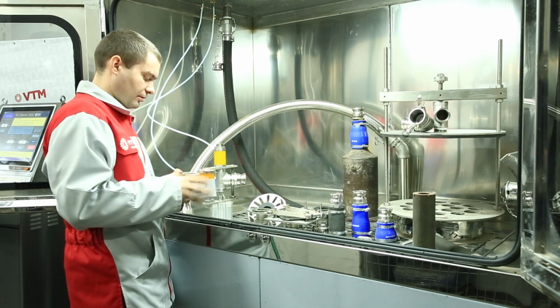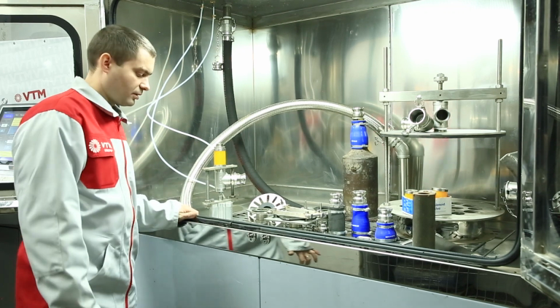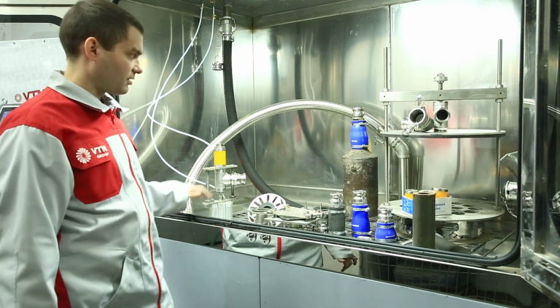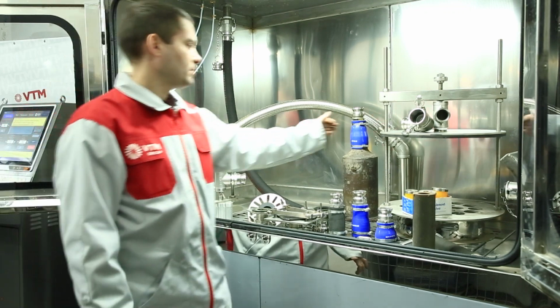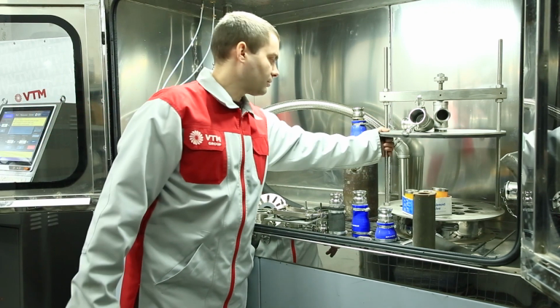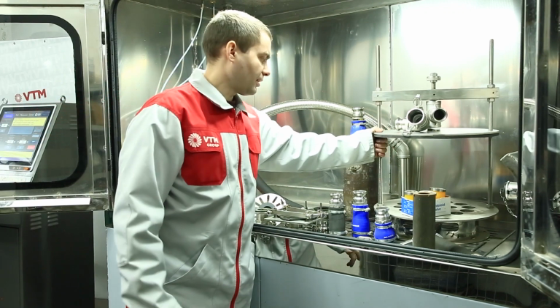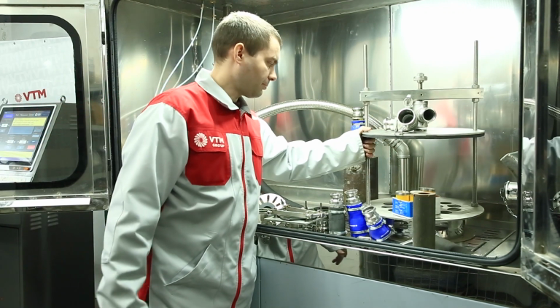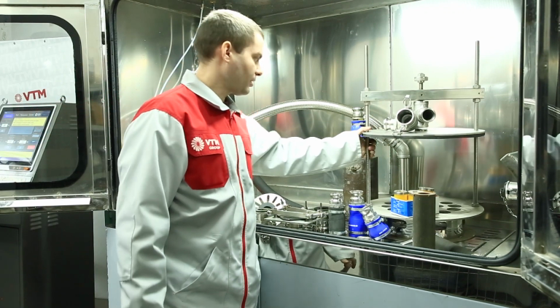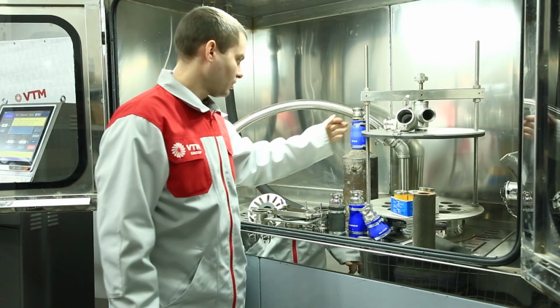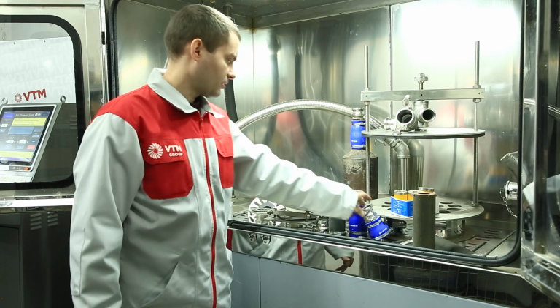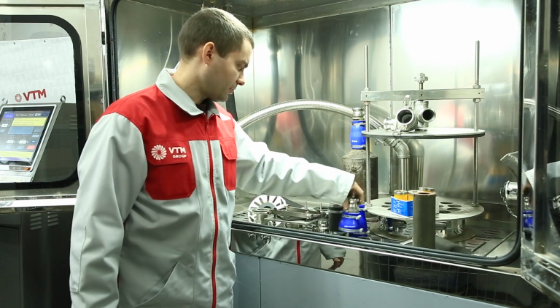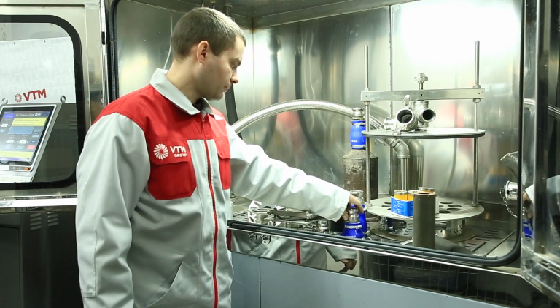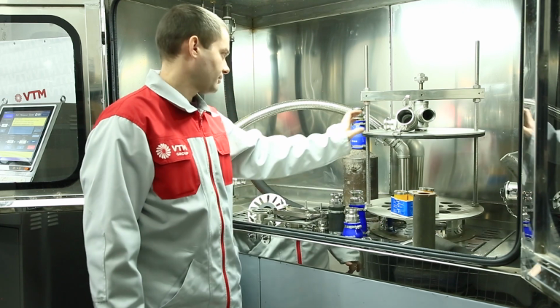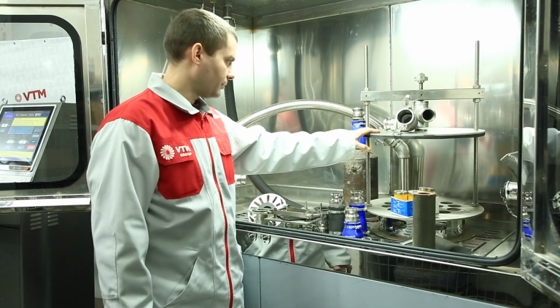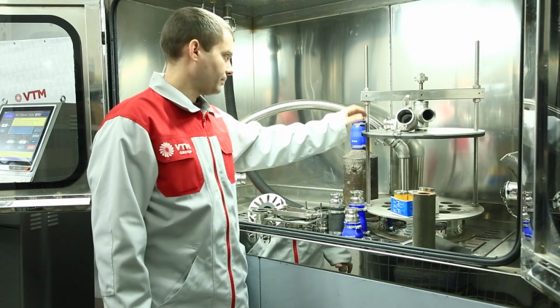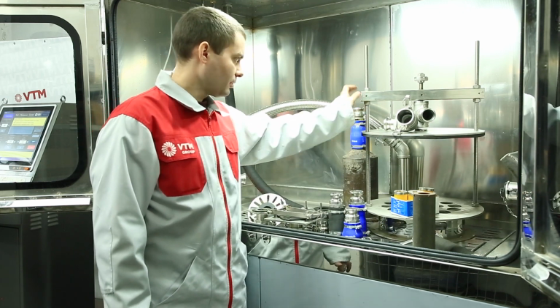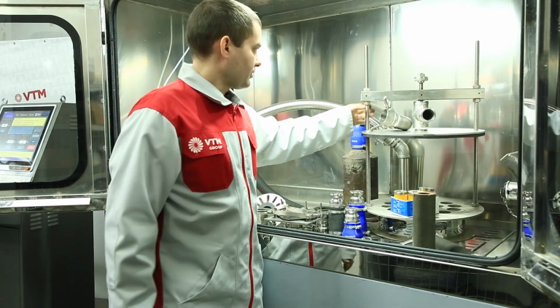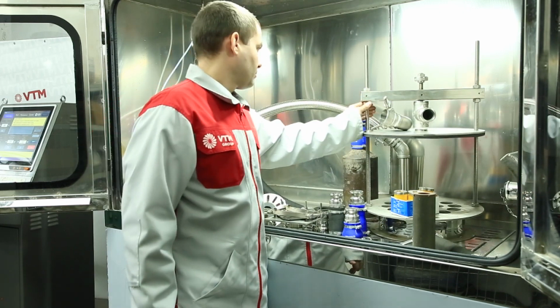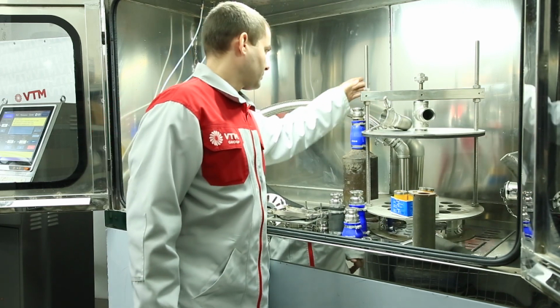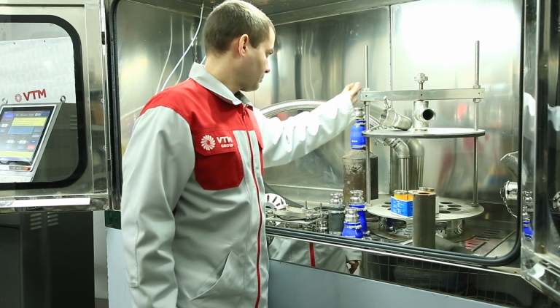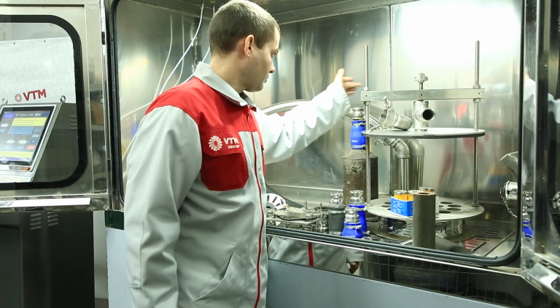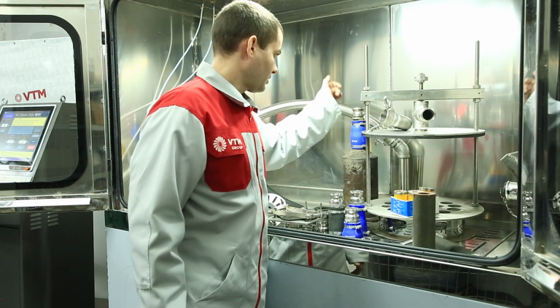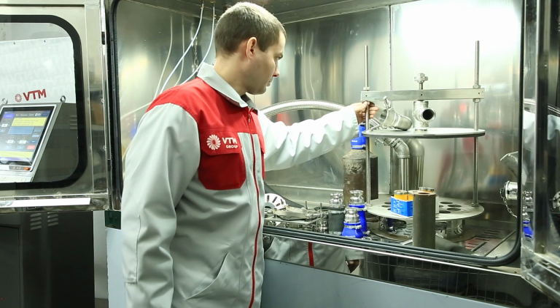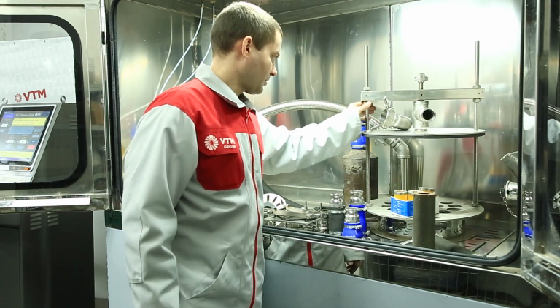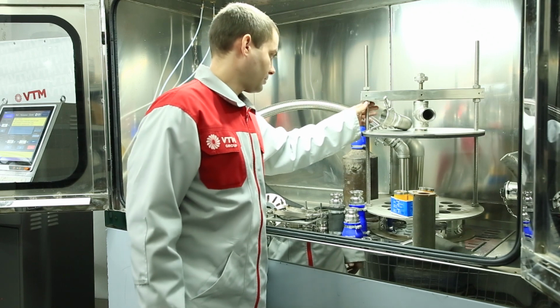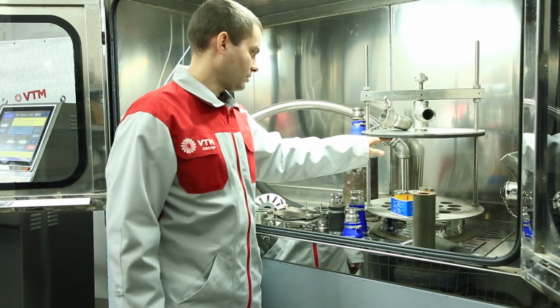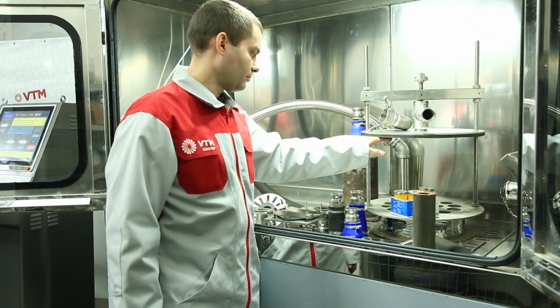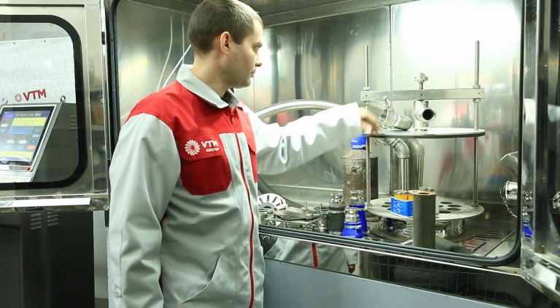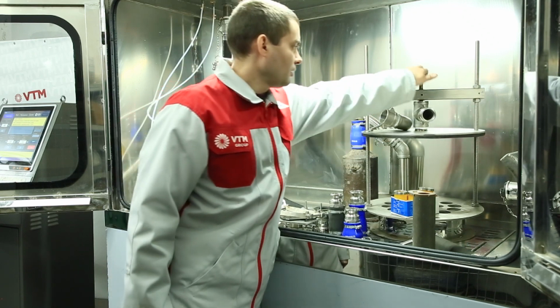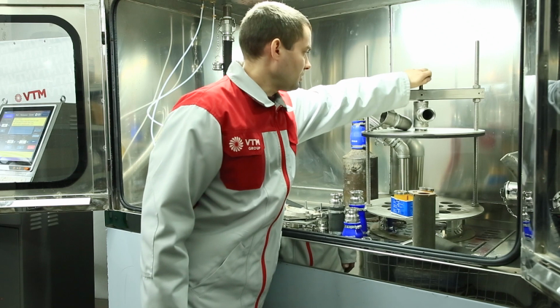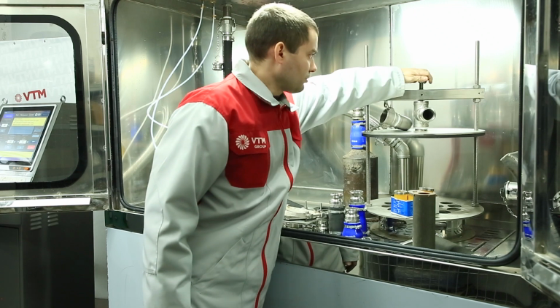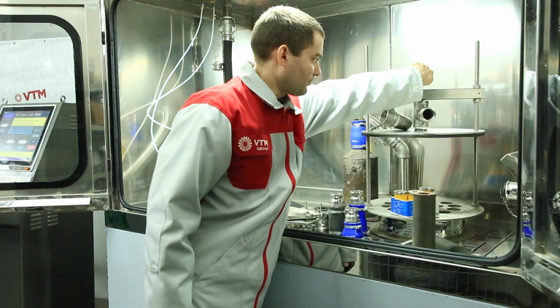We also have adapters to connect diesel particulate filters from Euro 5 trucks. Using these bolts you can set the required height, and with the screw we can tighten the filter to seal it.